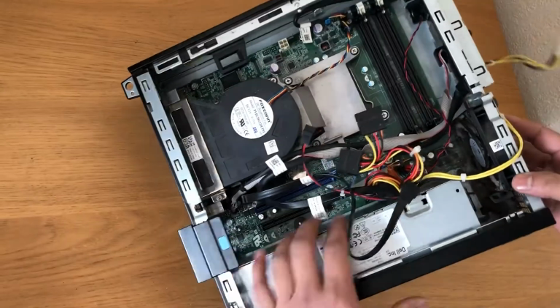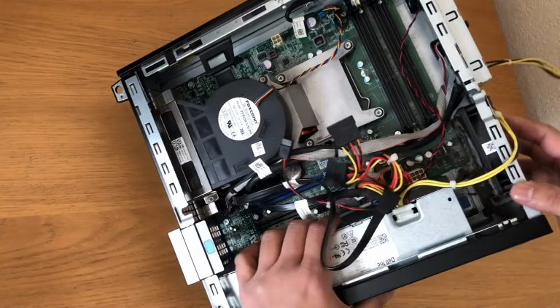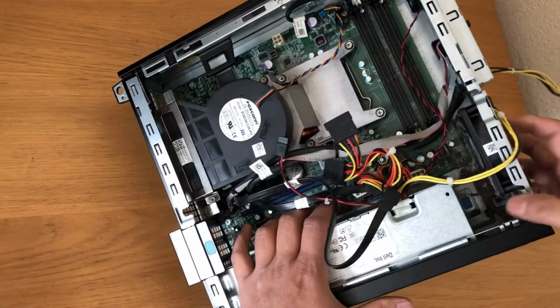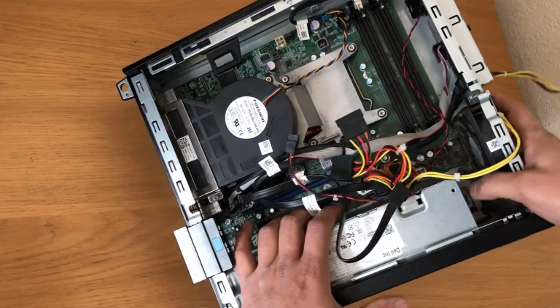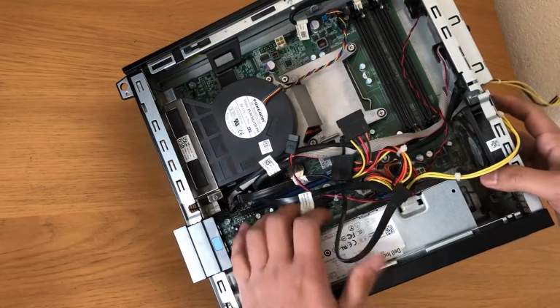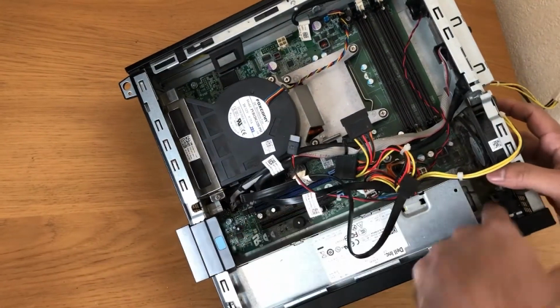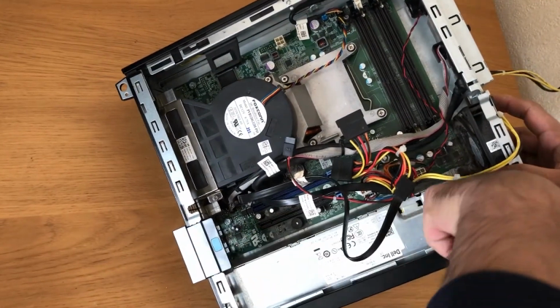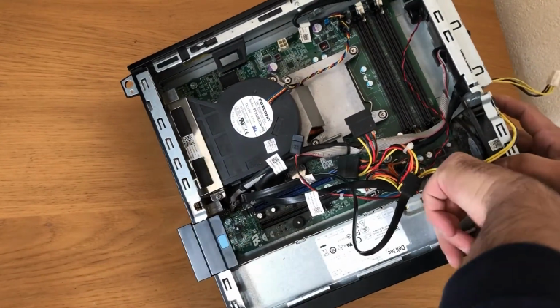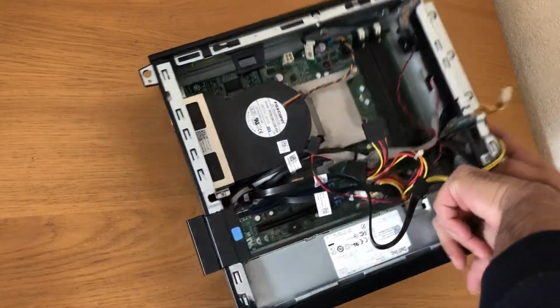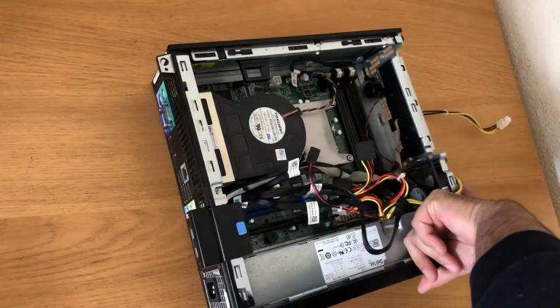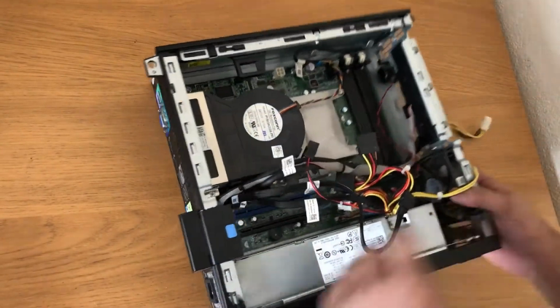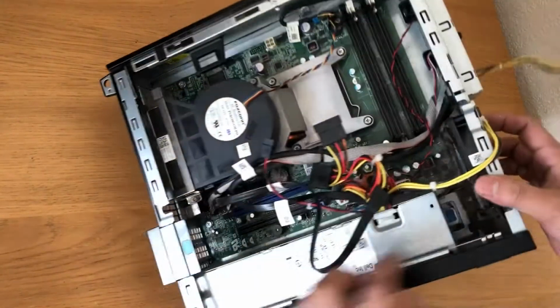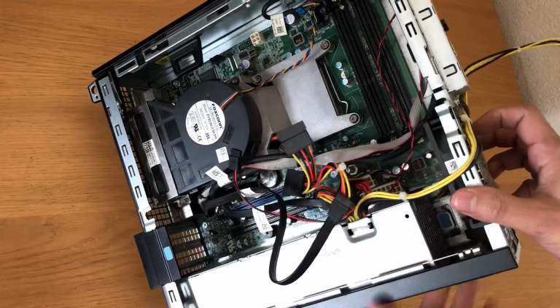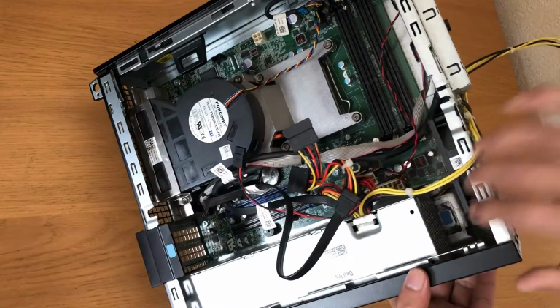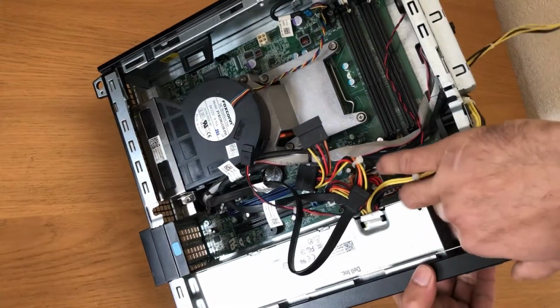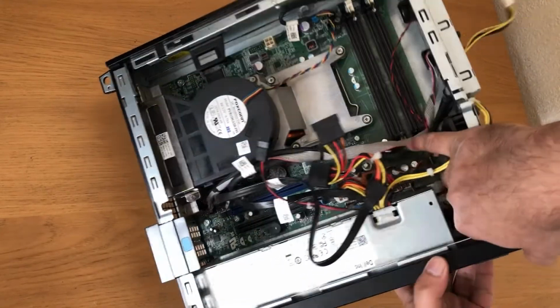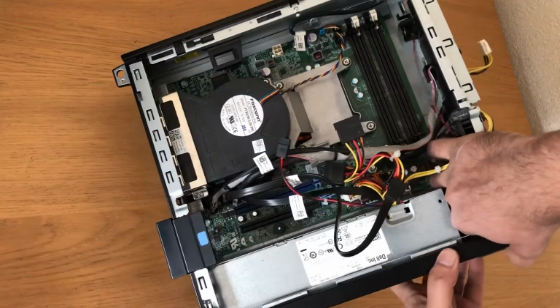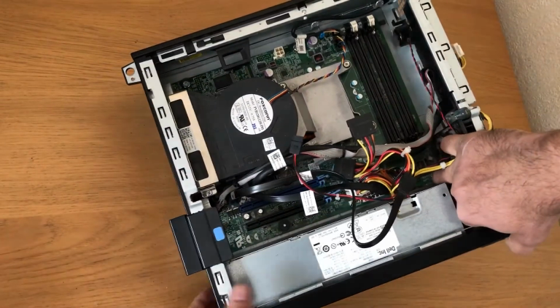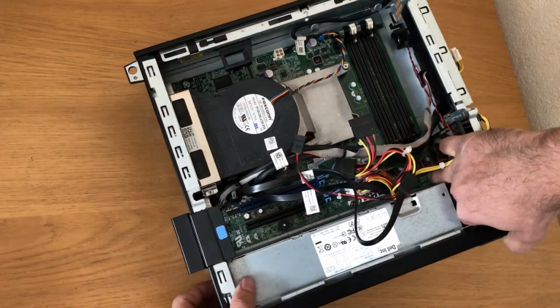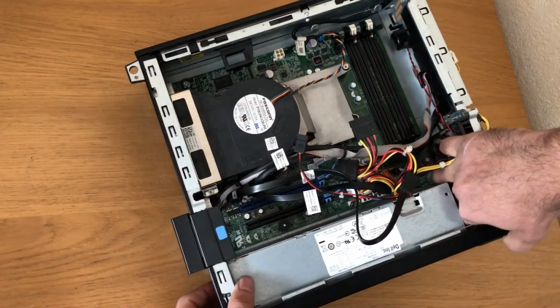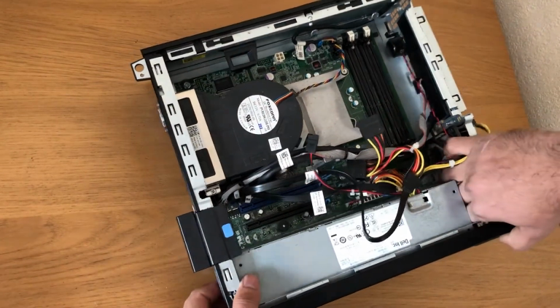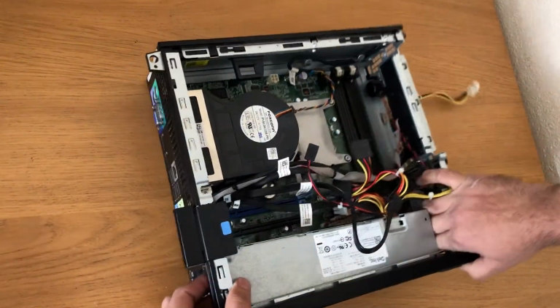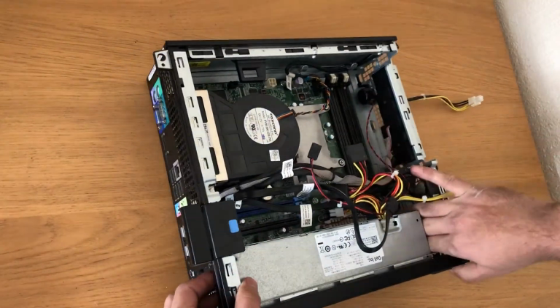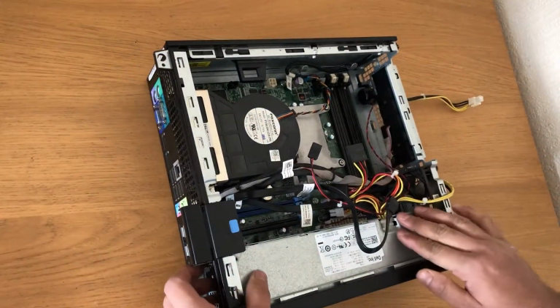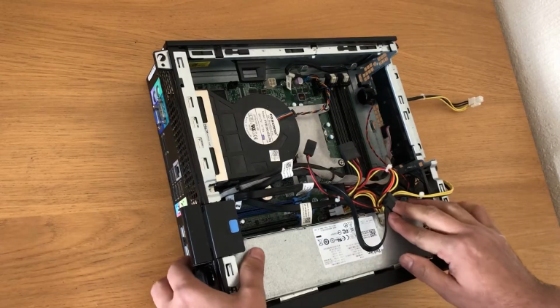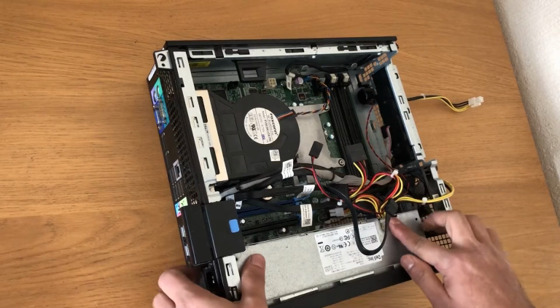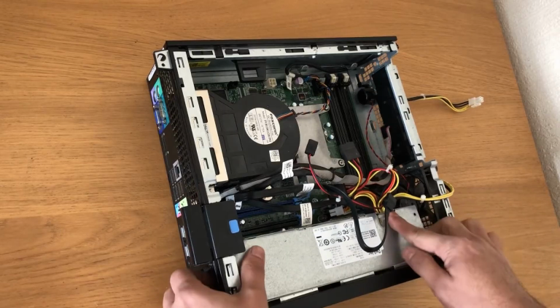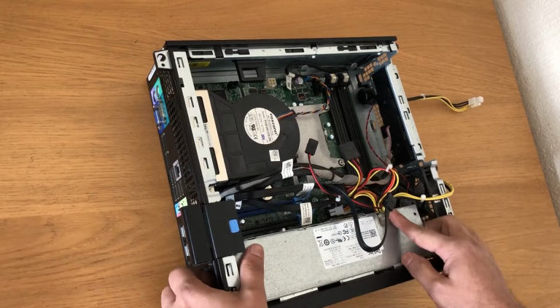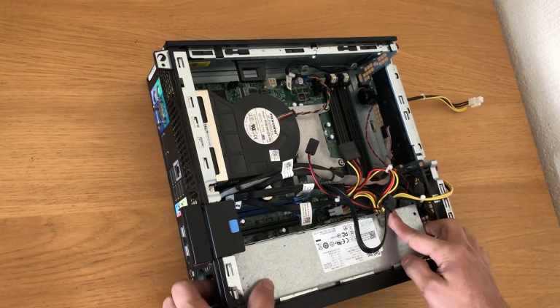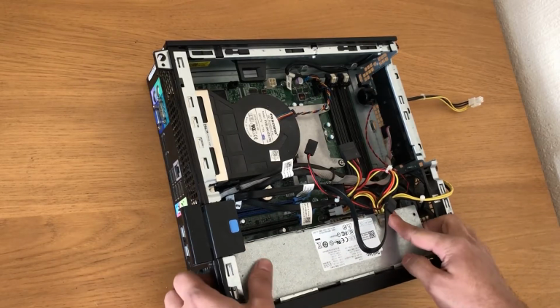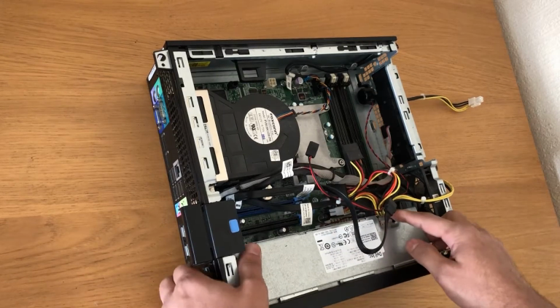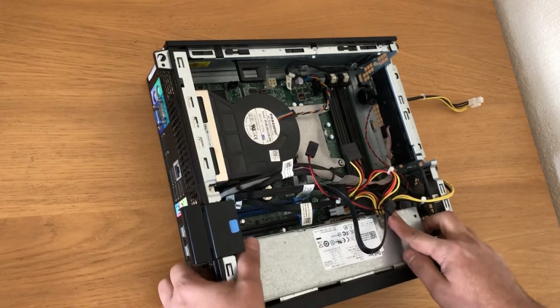If you push that and slide it, the power supply will come off.